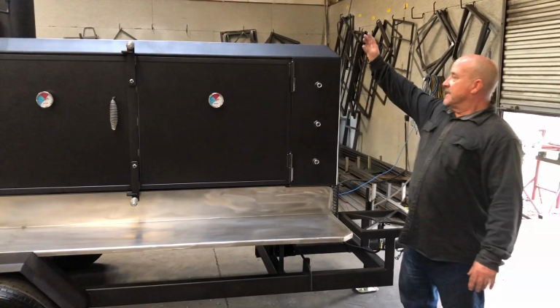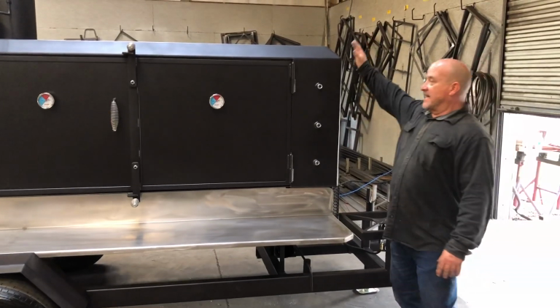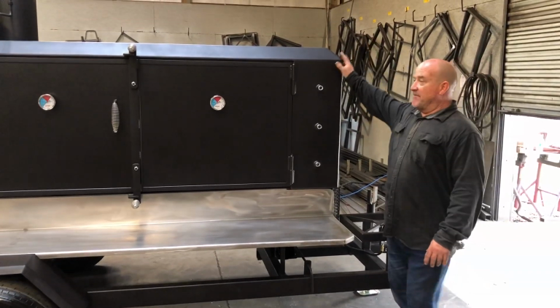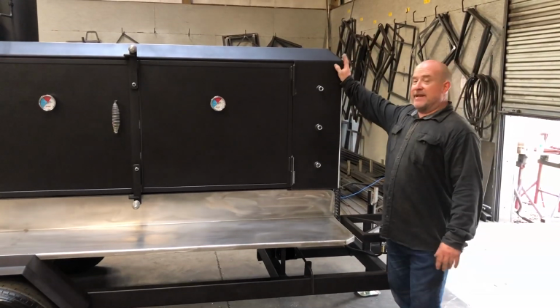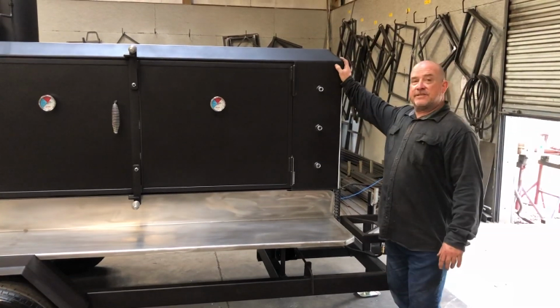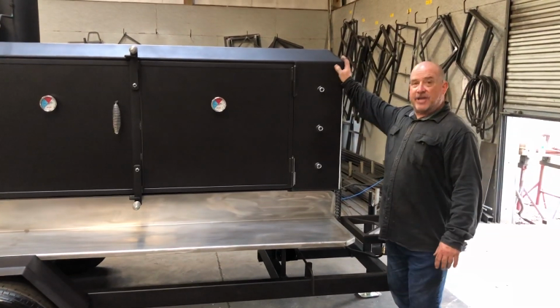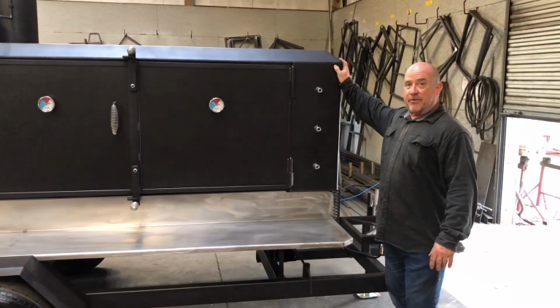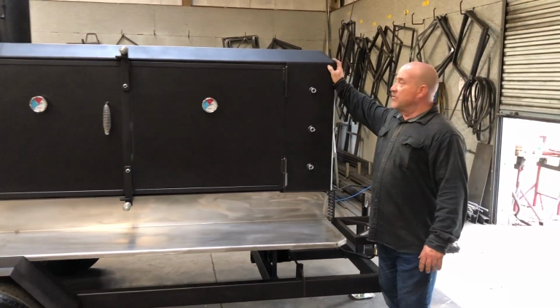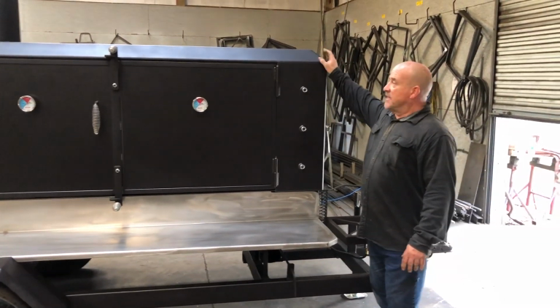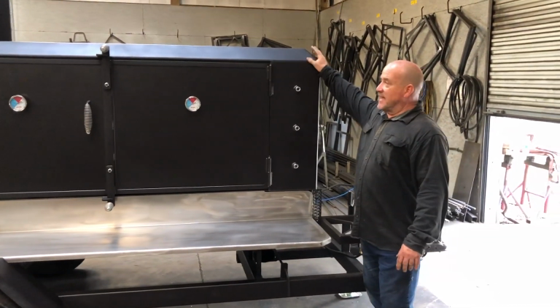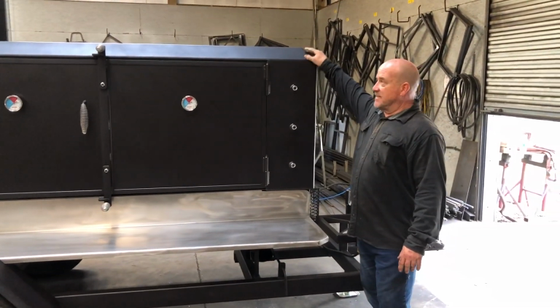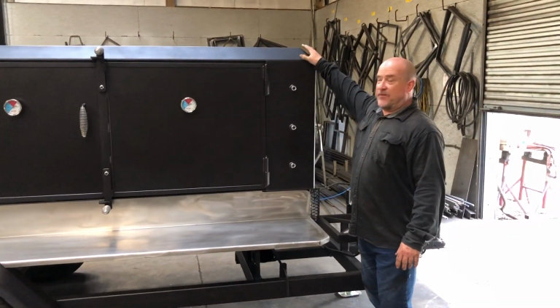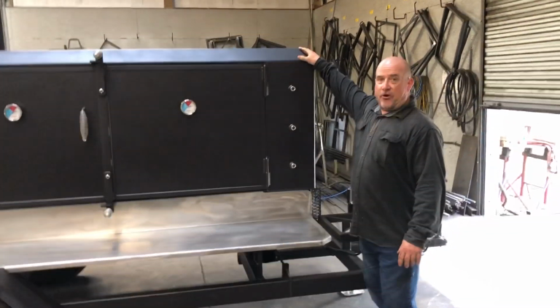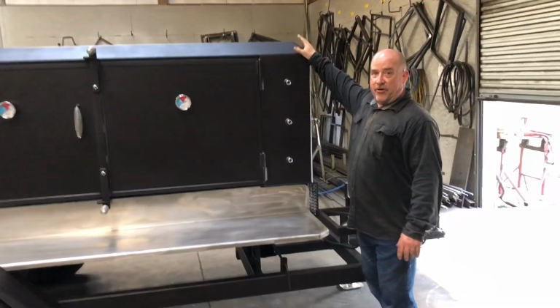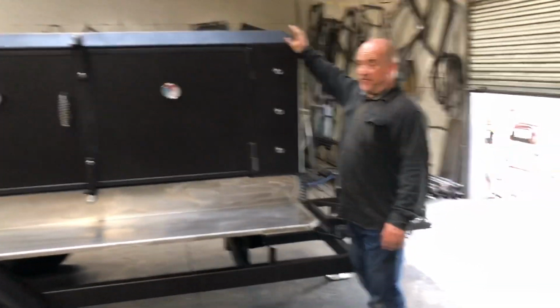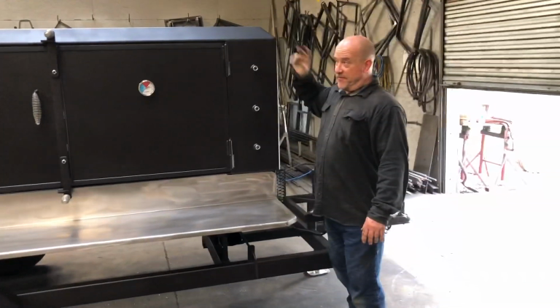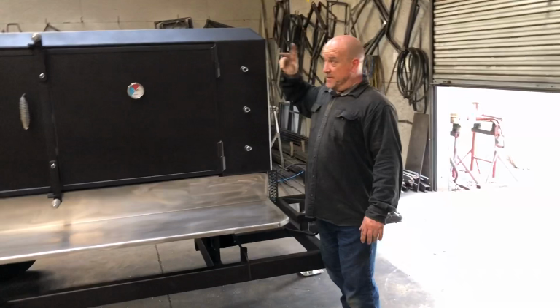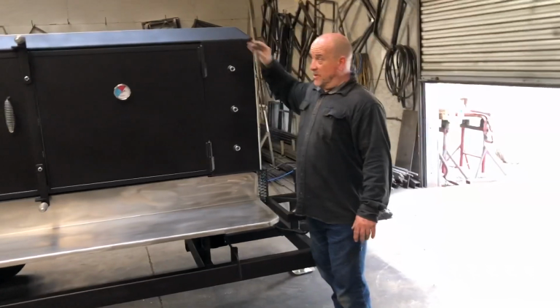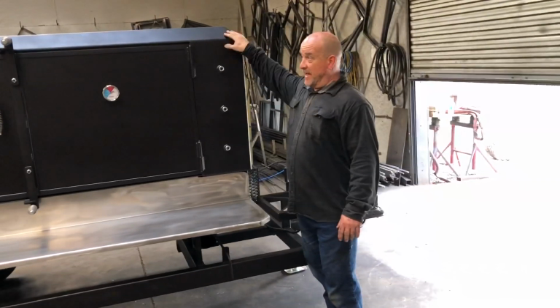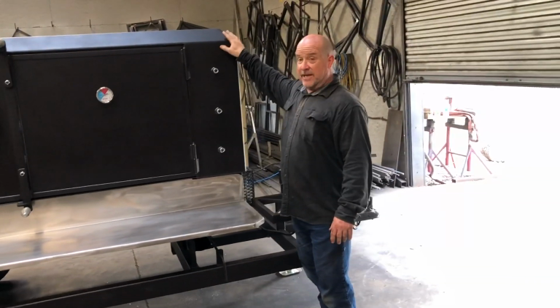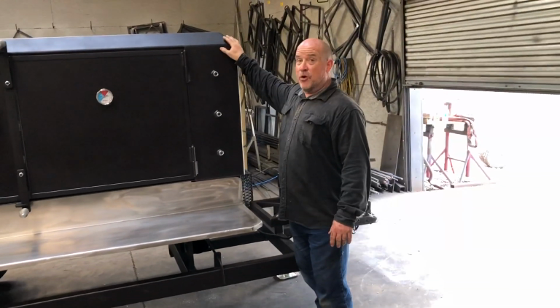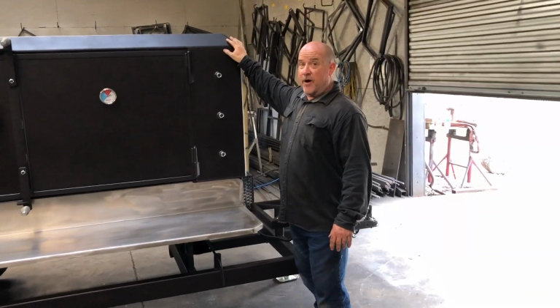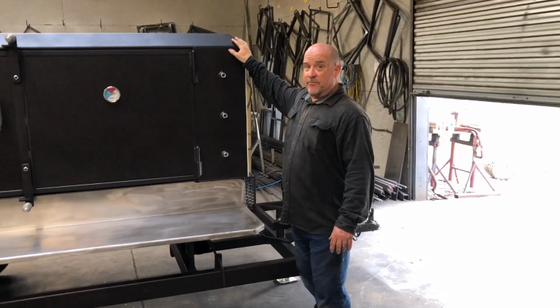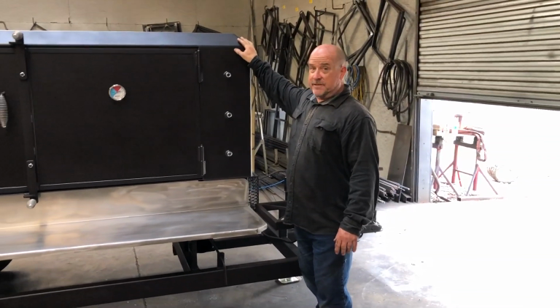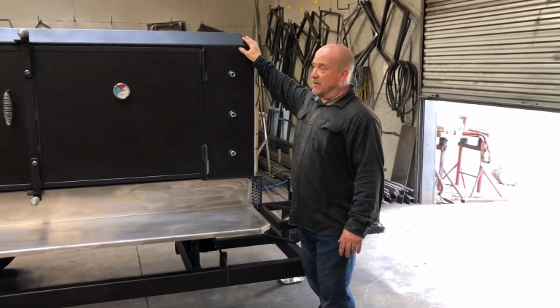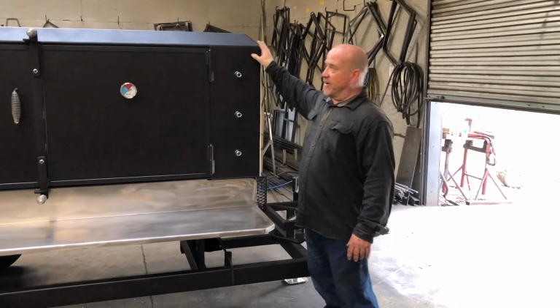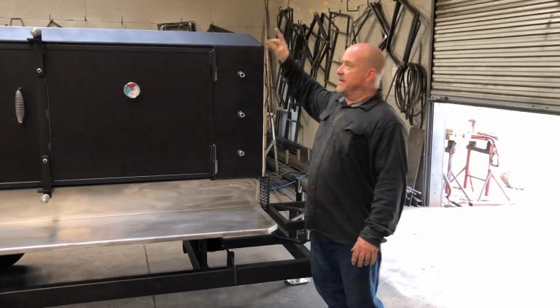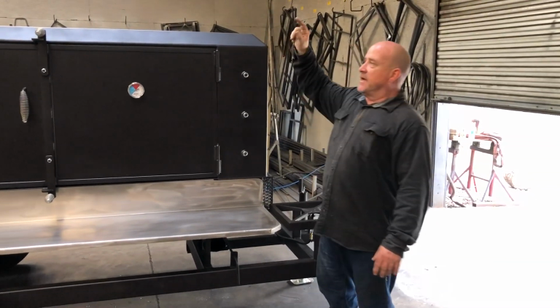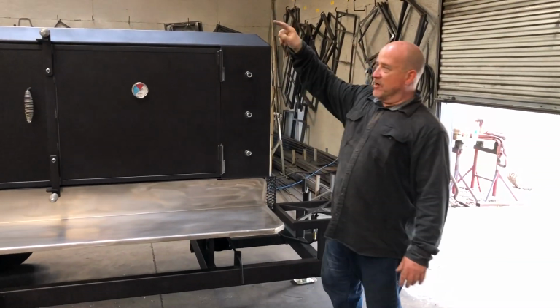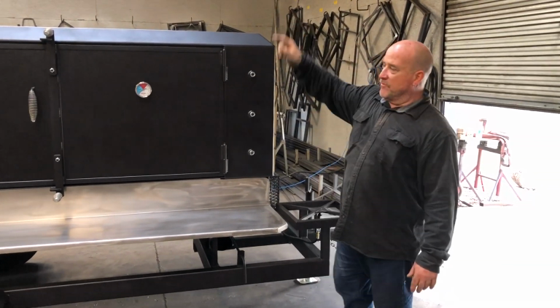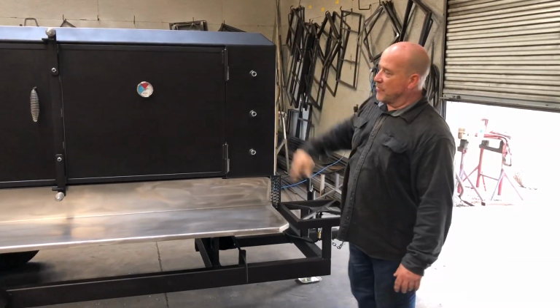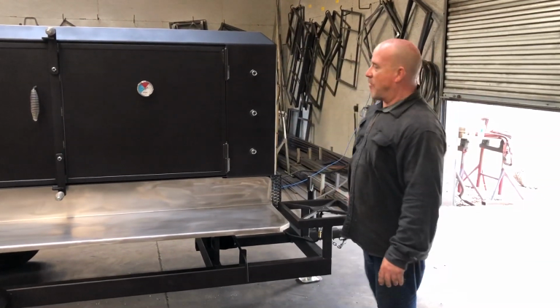It's an elevated chamber. It has the third cup. It has a hip roof on it, which is an upgrade, and a hip roof on the firebox.